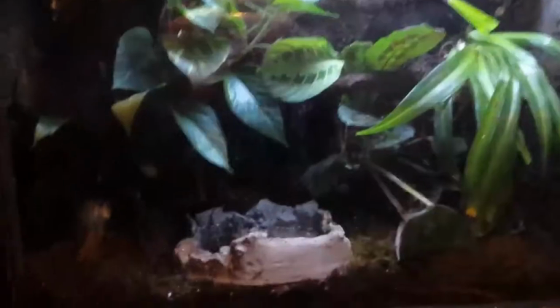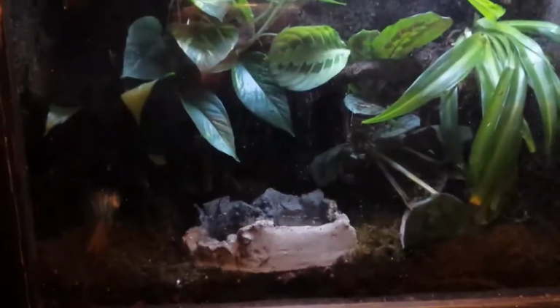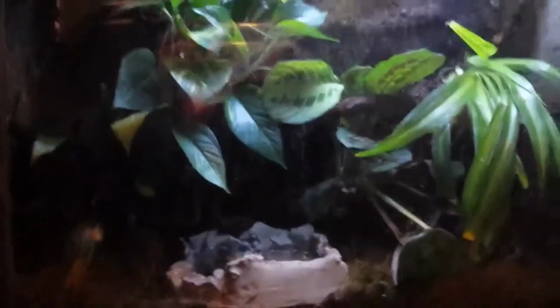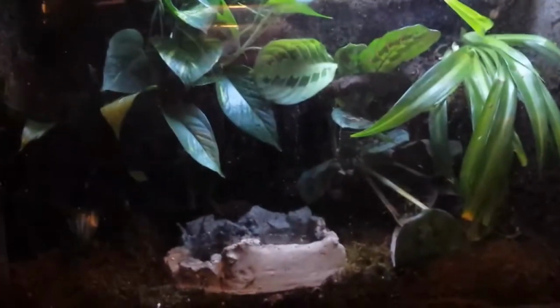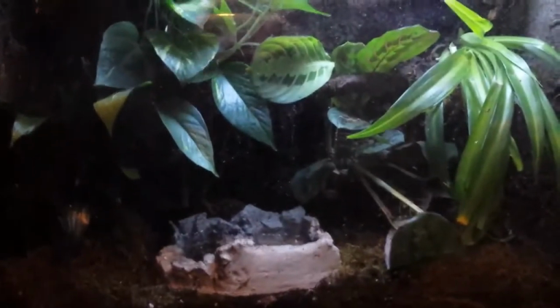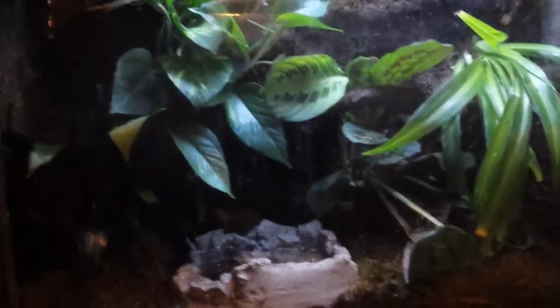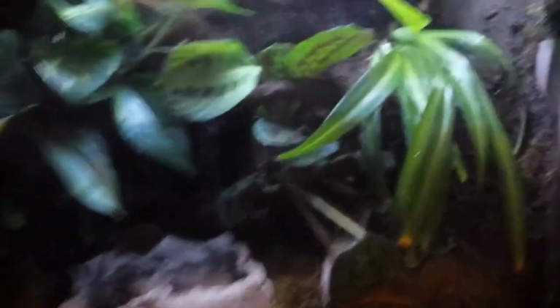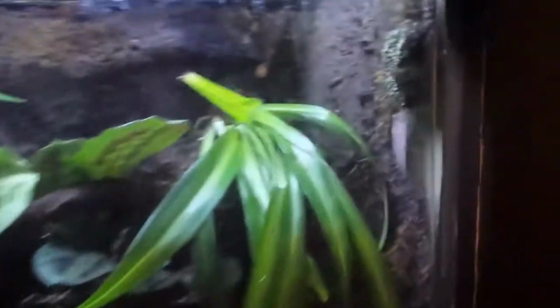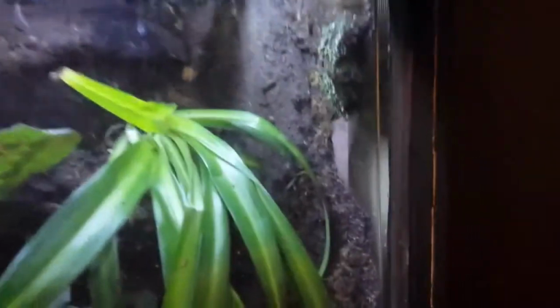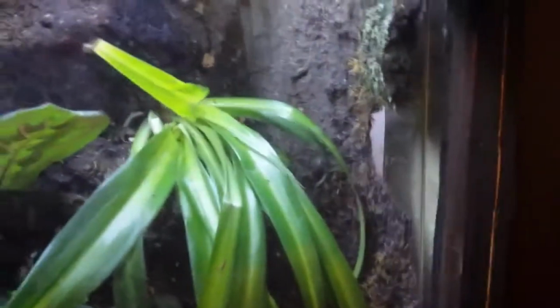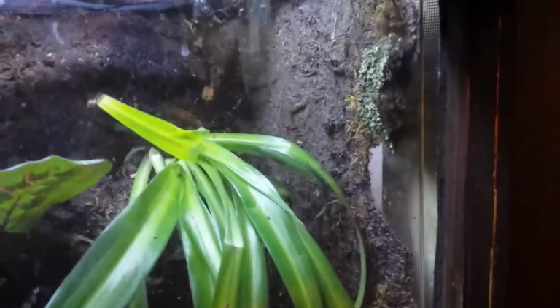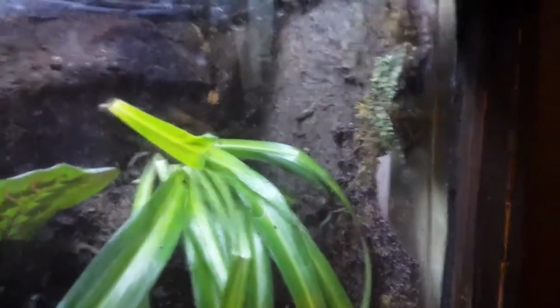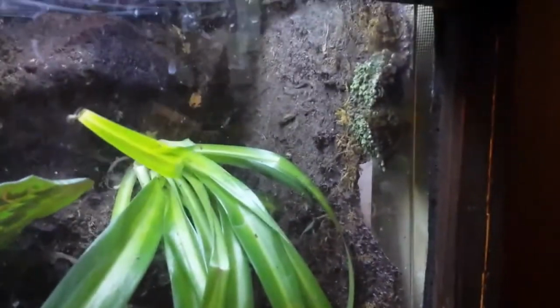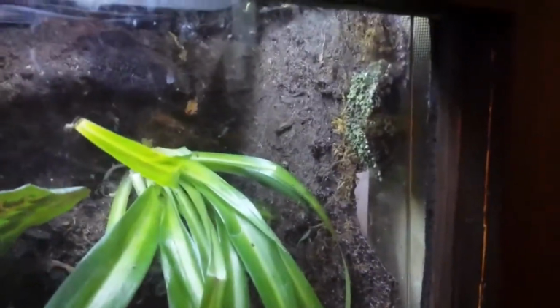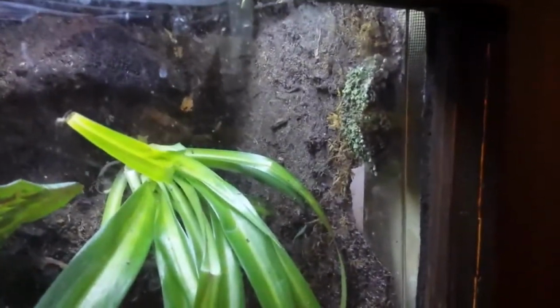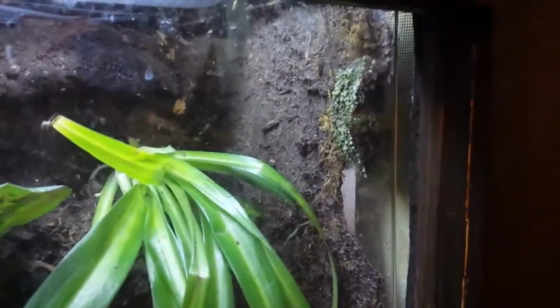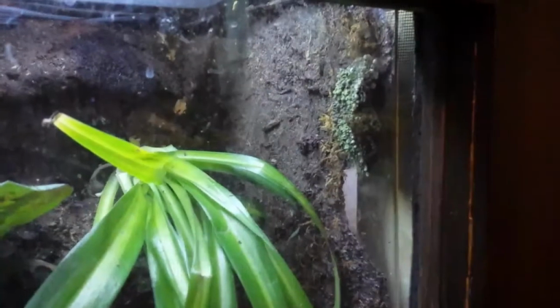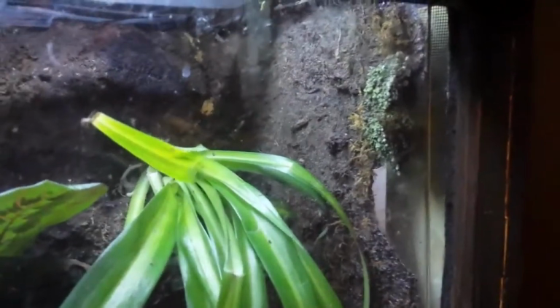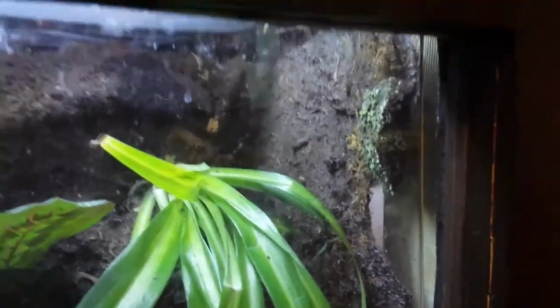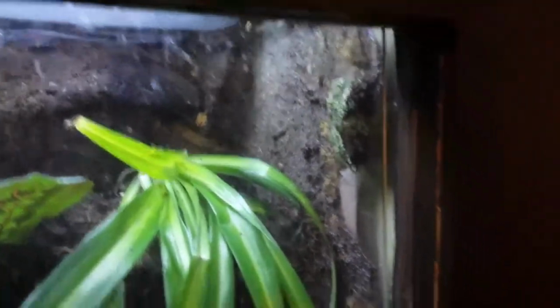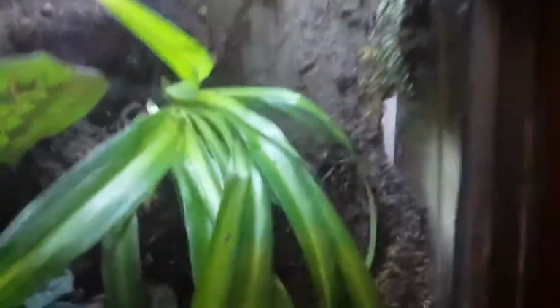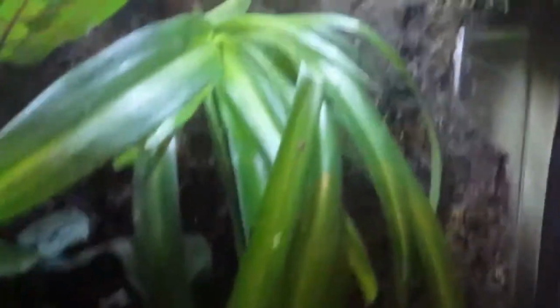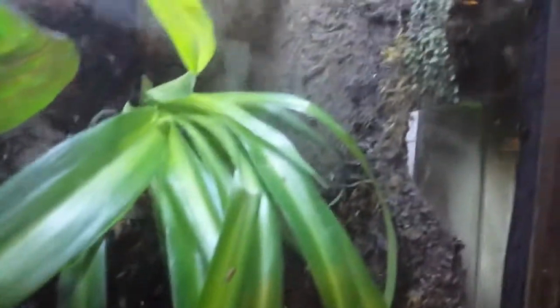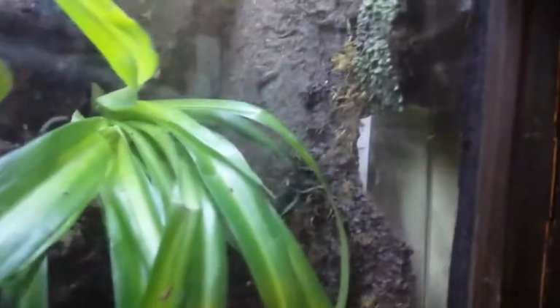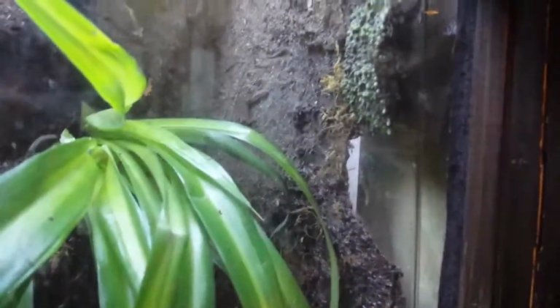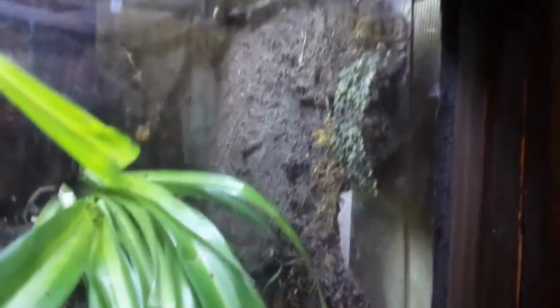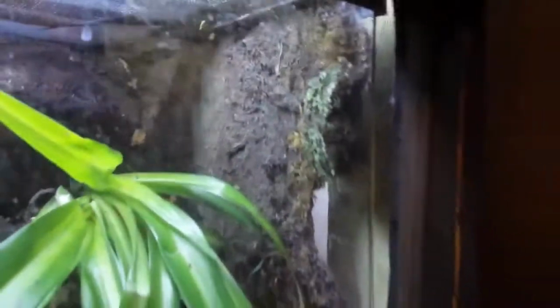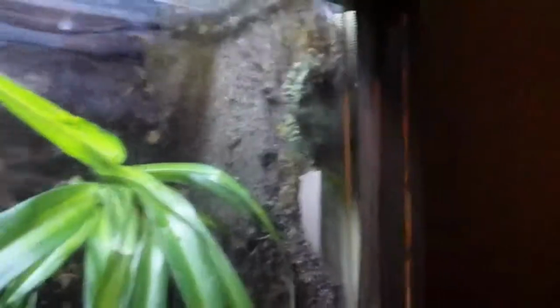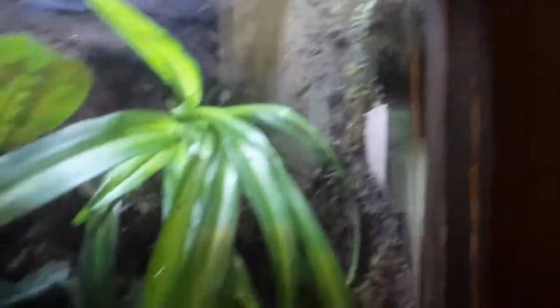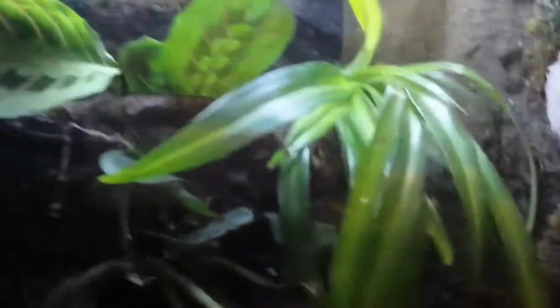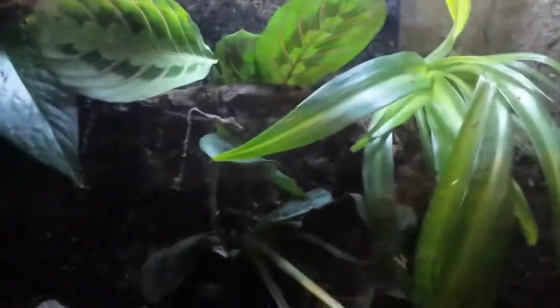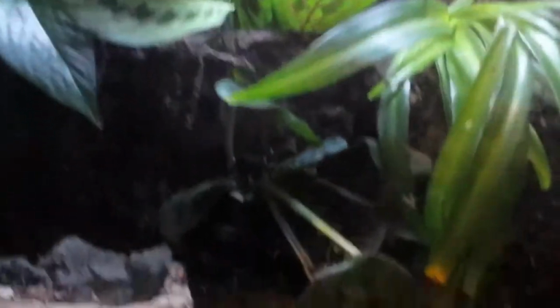Here we have the Vietnamese mossy frog. I guess this is a tree frog — I'm not sure. It's pretty big. I think I've seen some more.